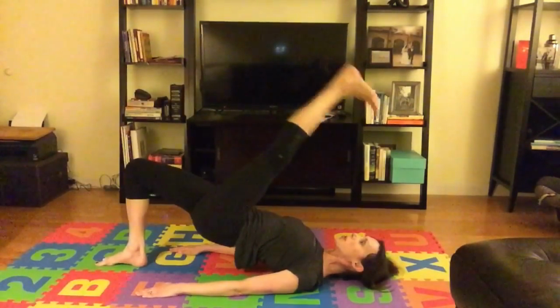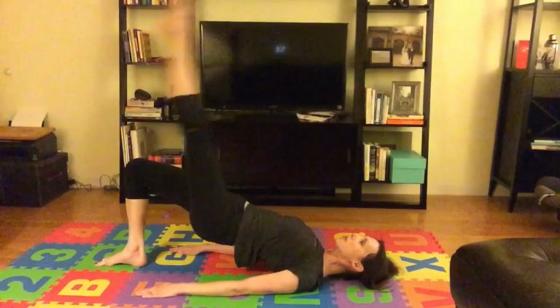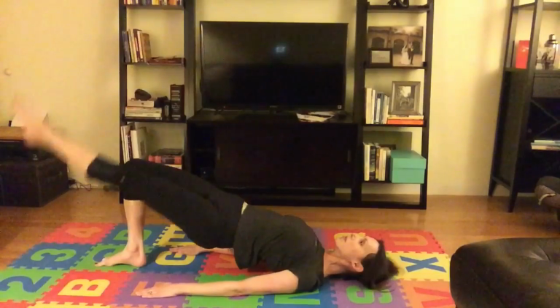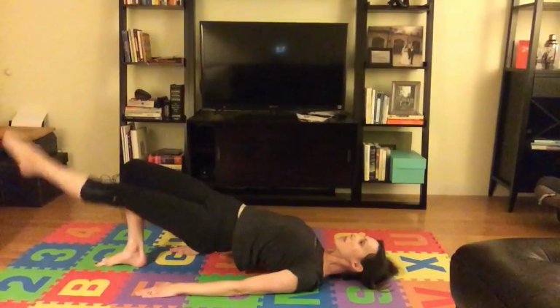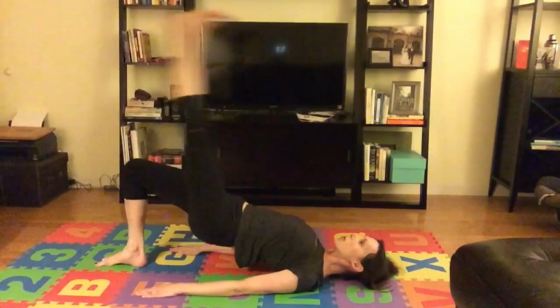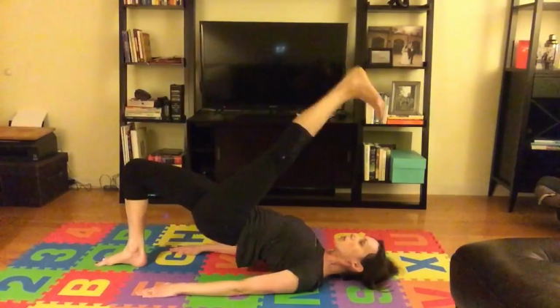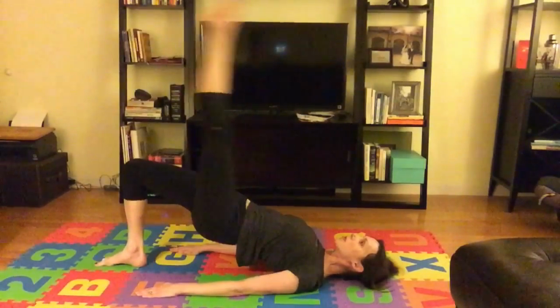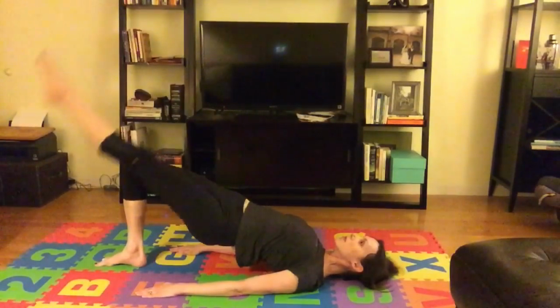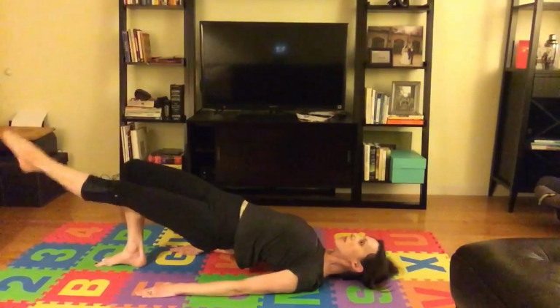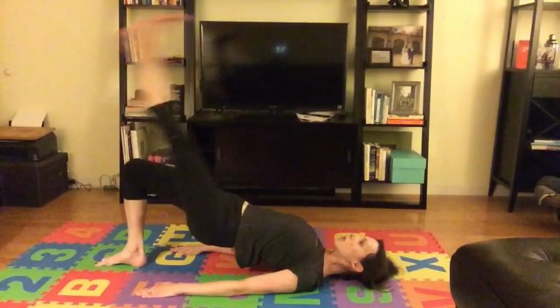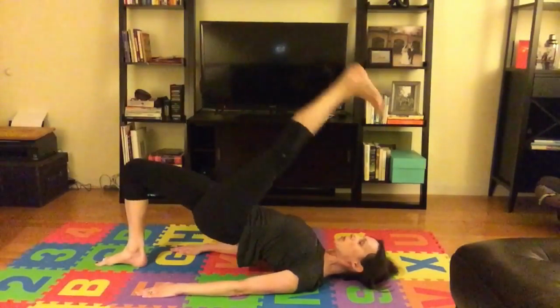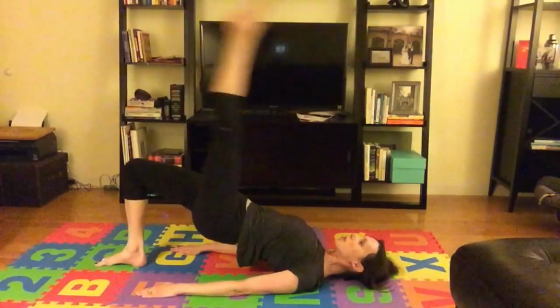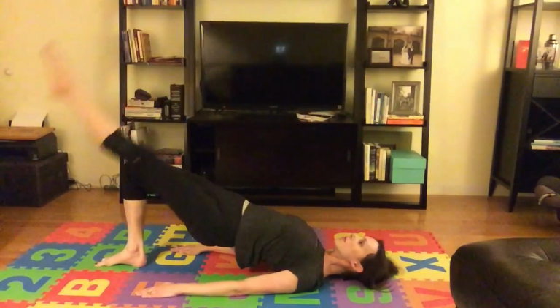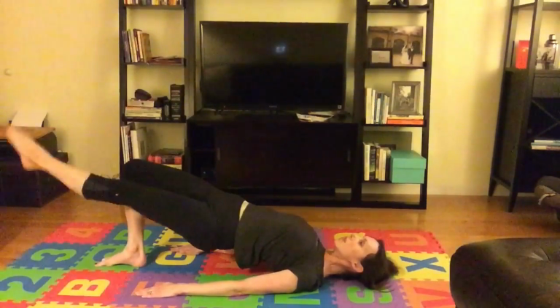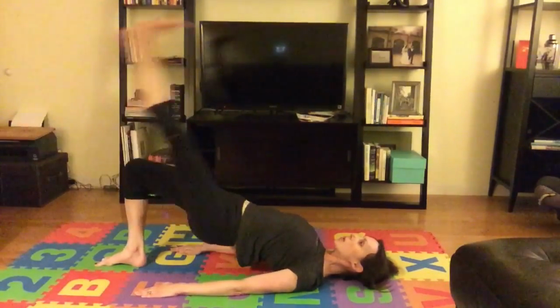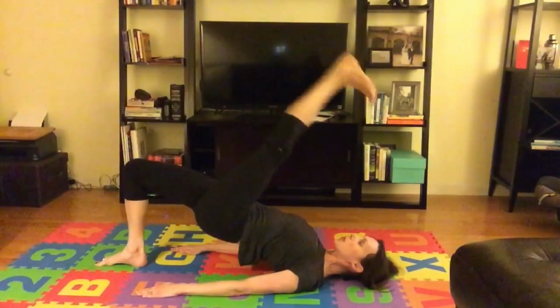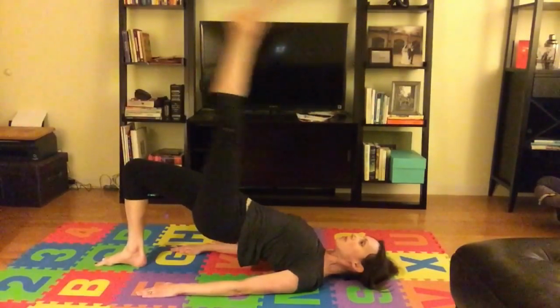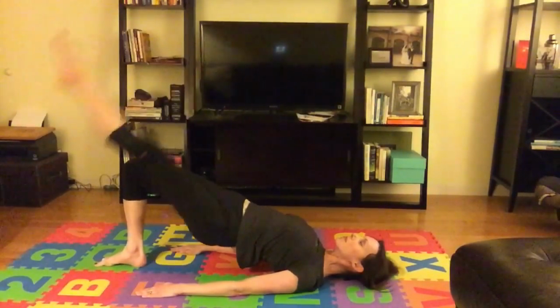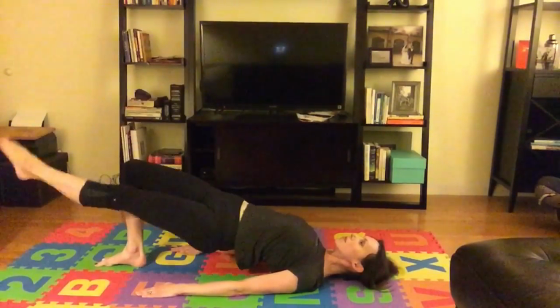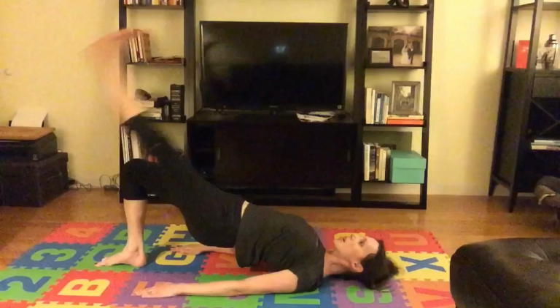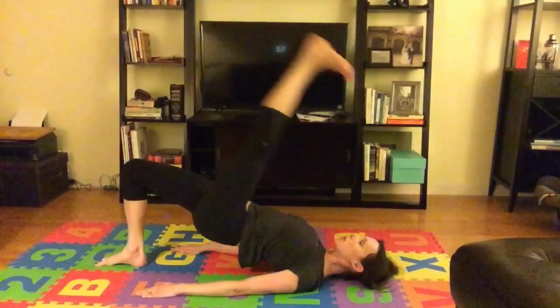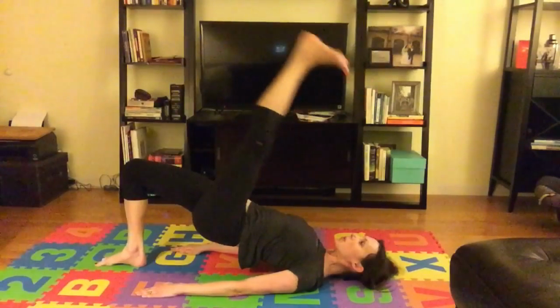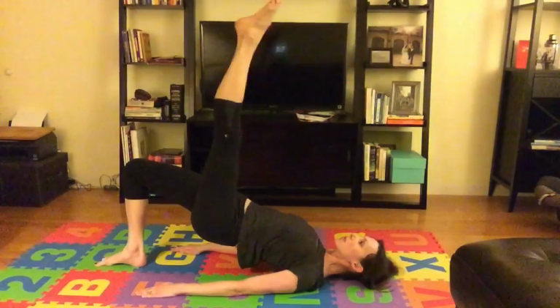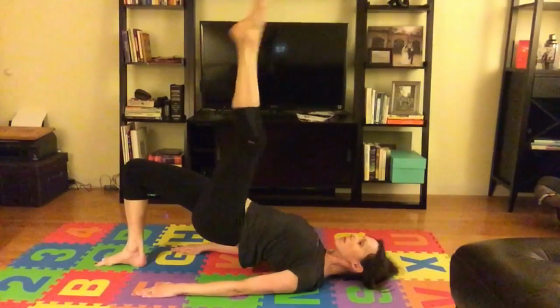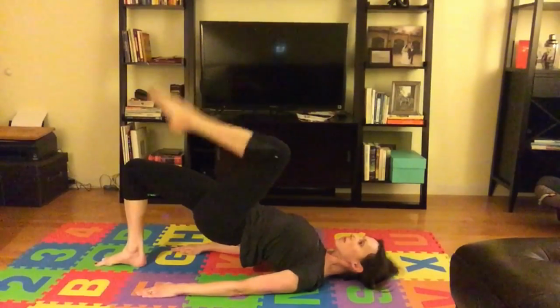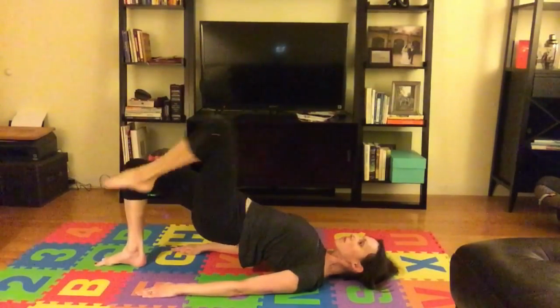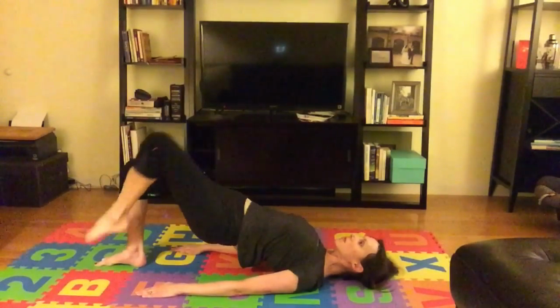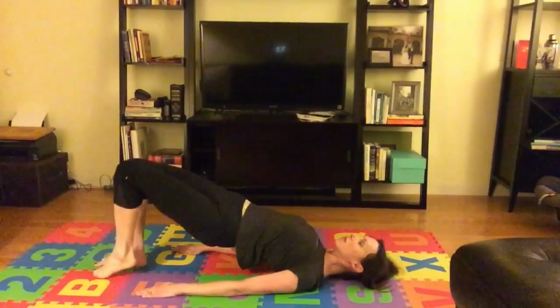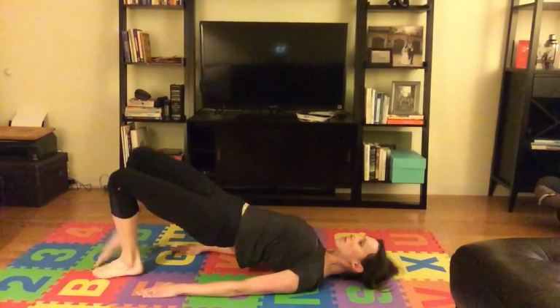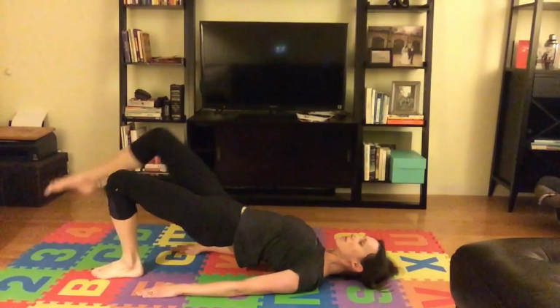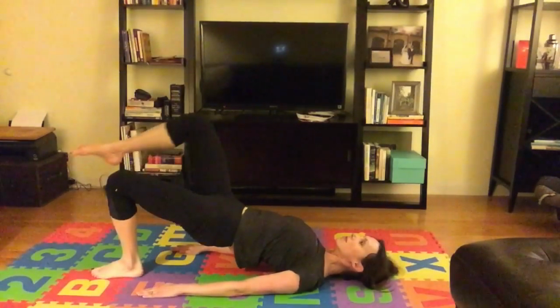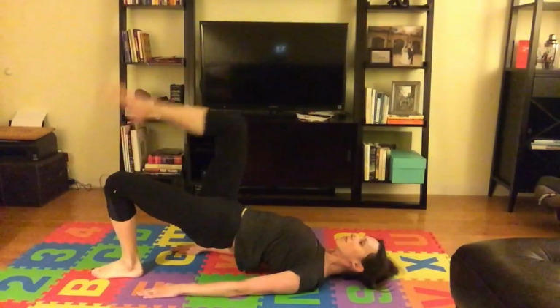And two, inhale to lower, exhale up. We're going to do six reps: you inhale, point lower, flex up. Bend the knees, set that leg down.